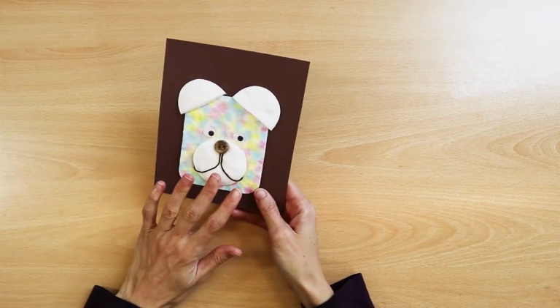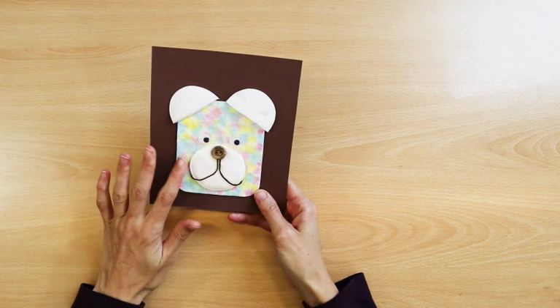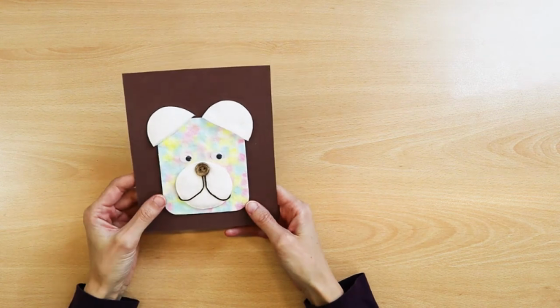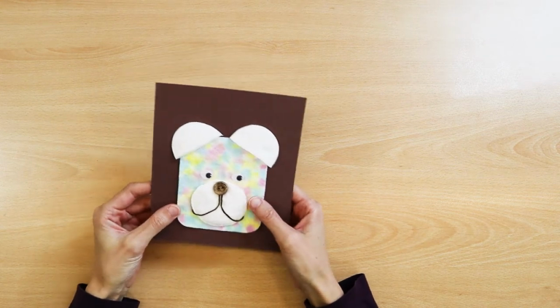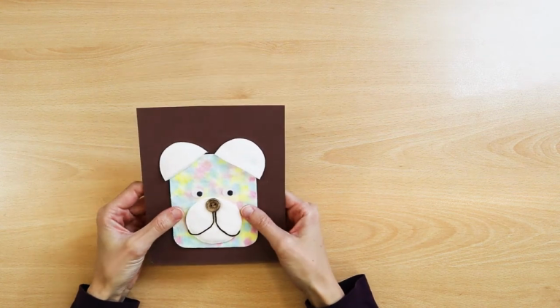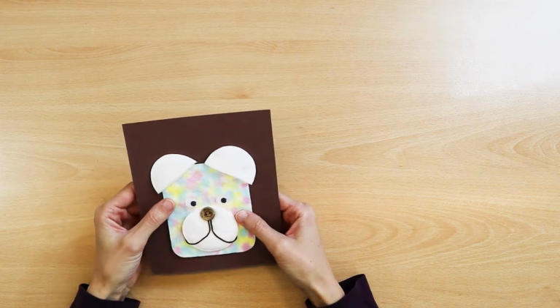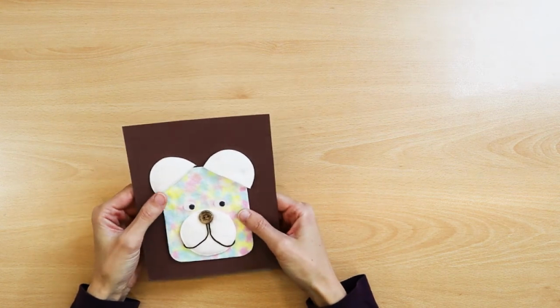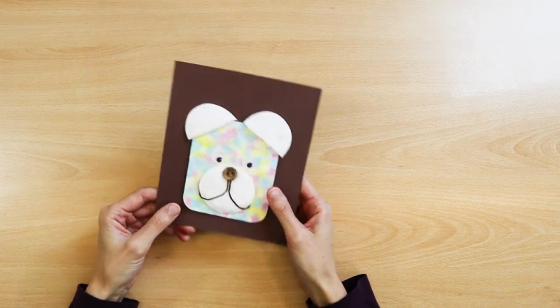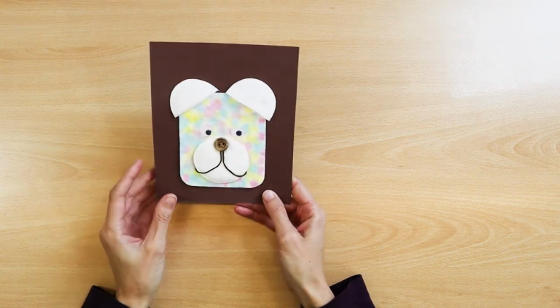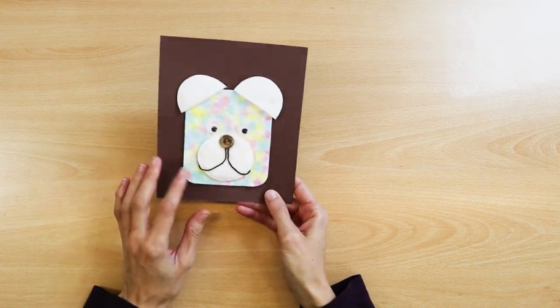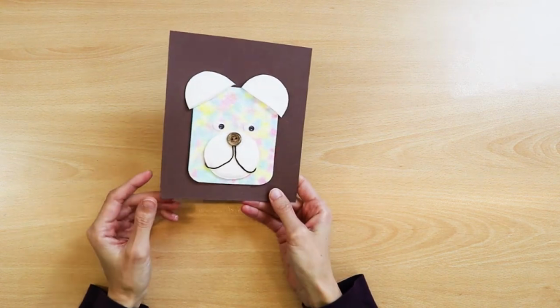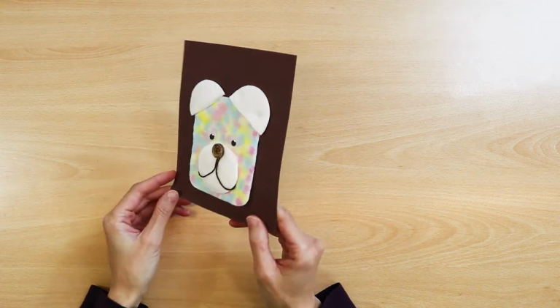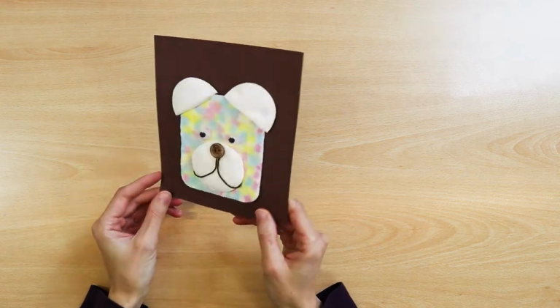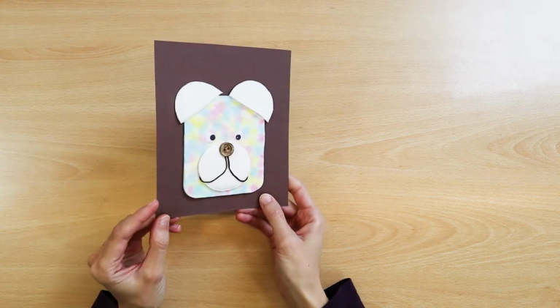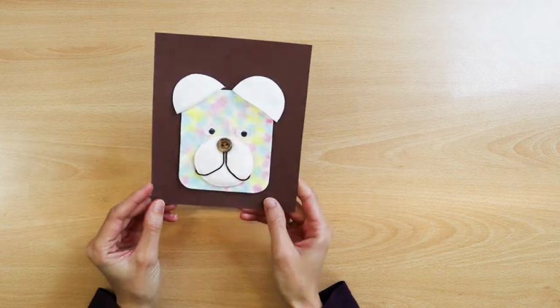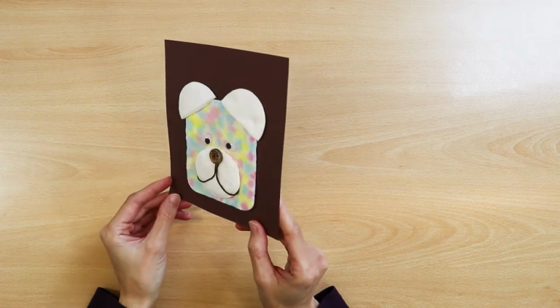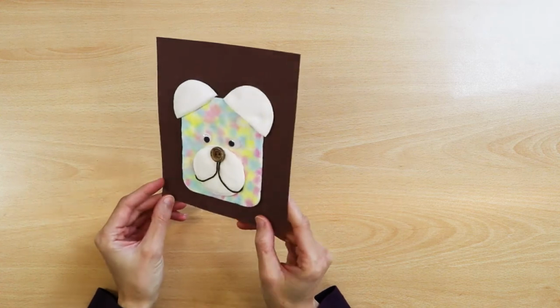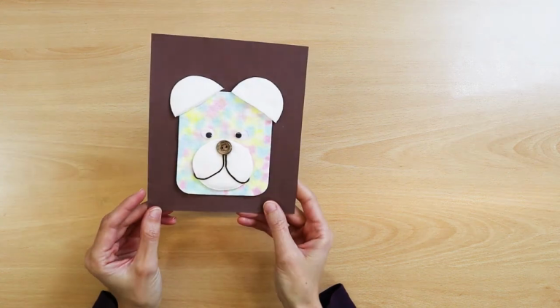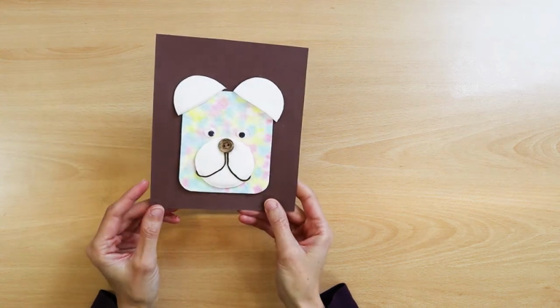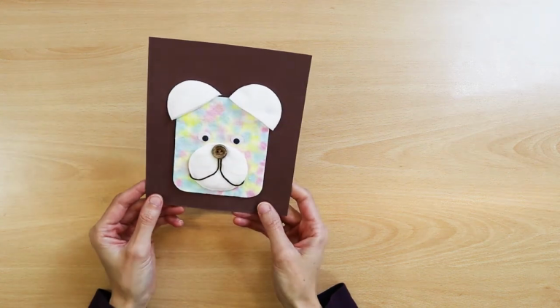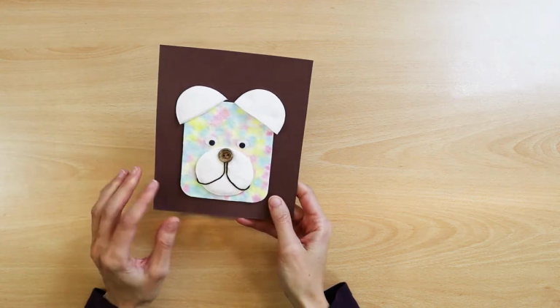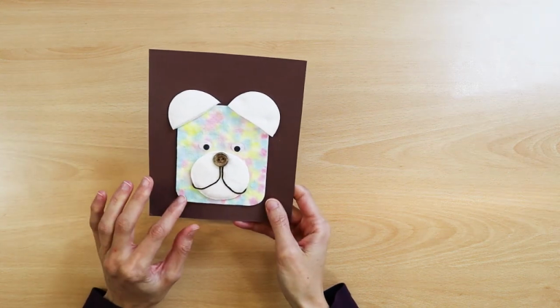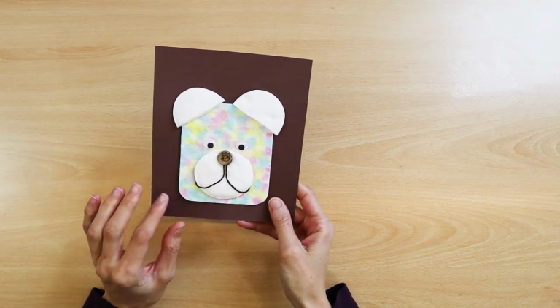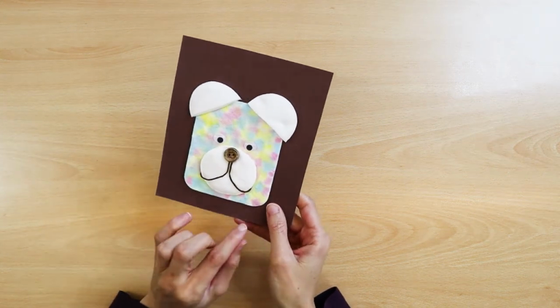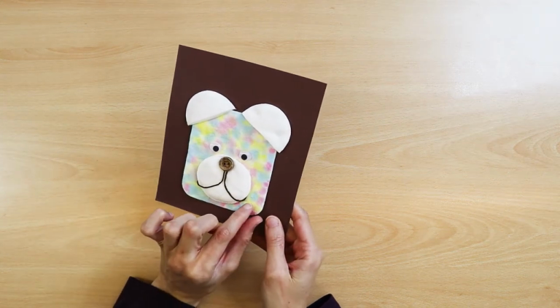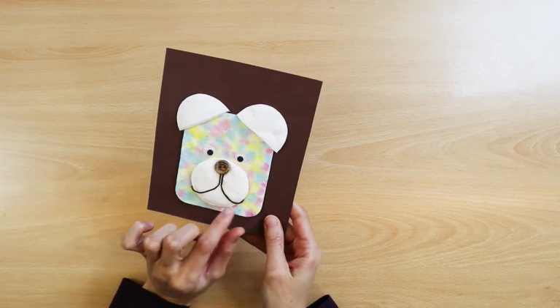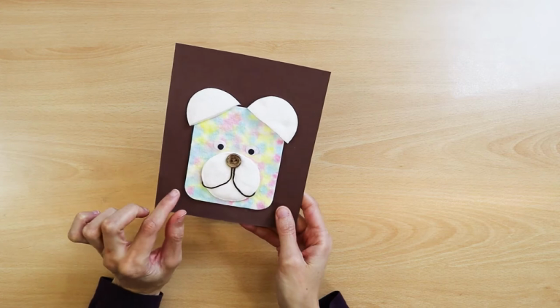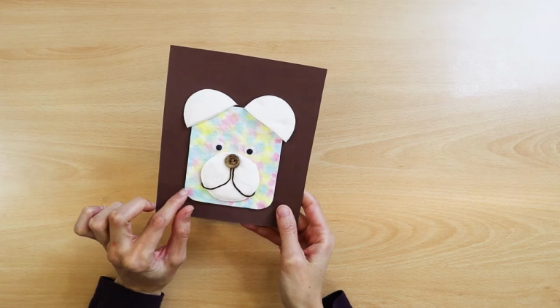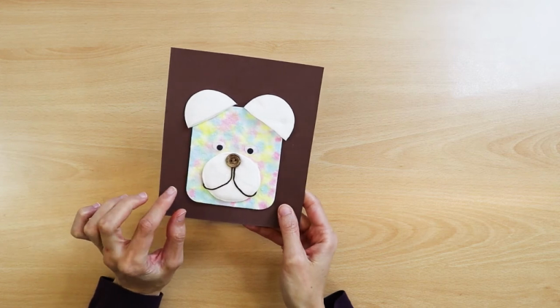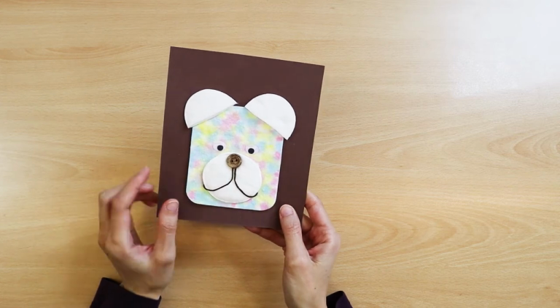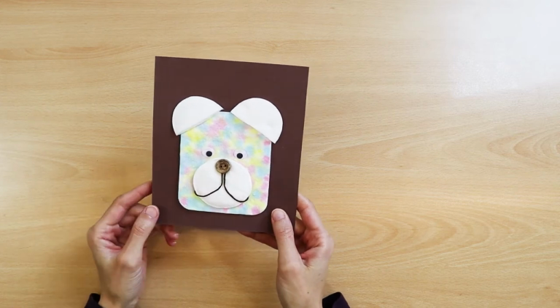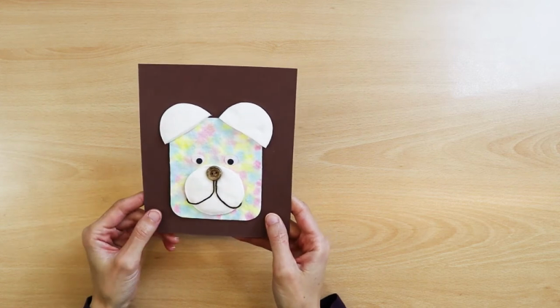Colorful teddy bear. Another idea is to make a teddy bear that is soft and nice. Moving eyes make him able to glance to the sides. I made my teddy bear out of cotton pads and painted them with a pipette.